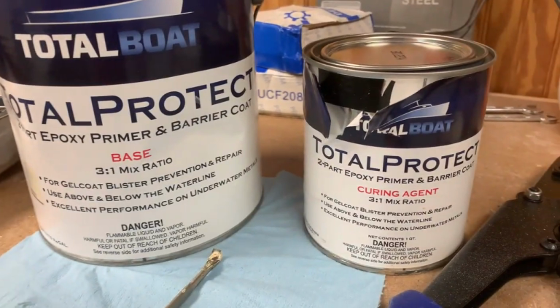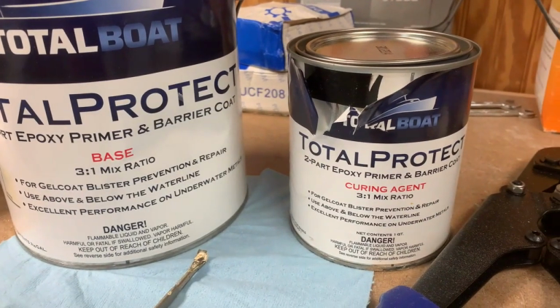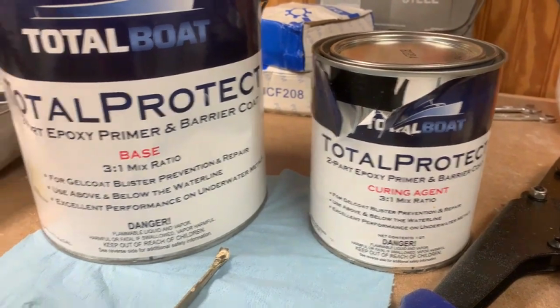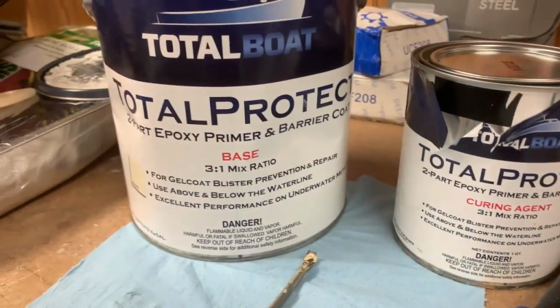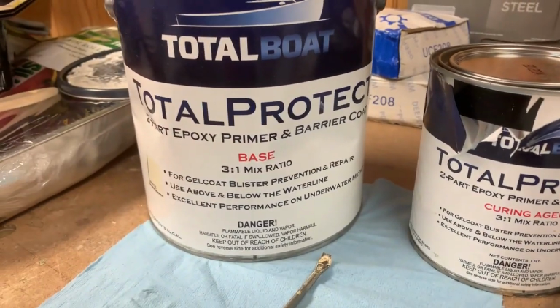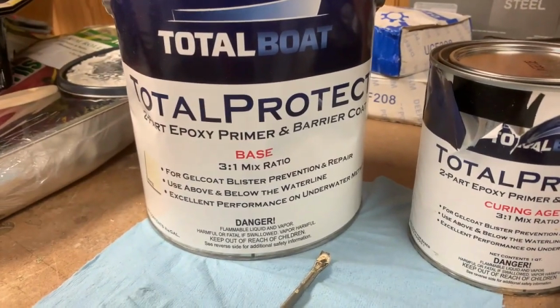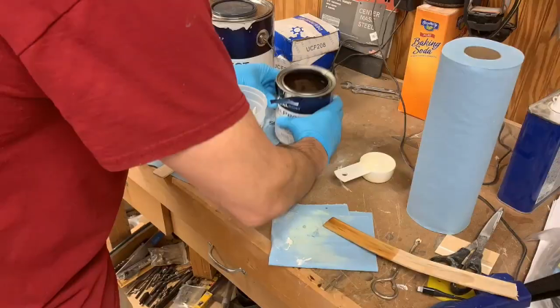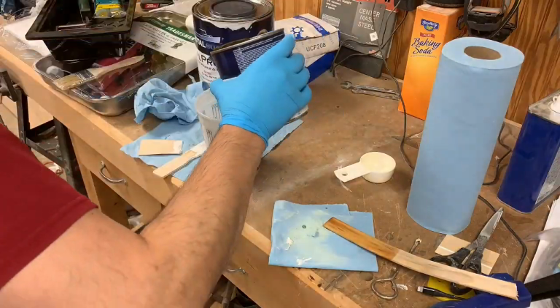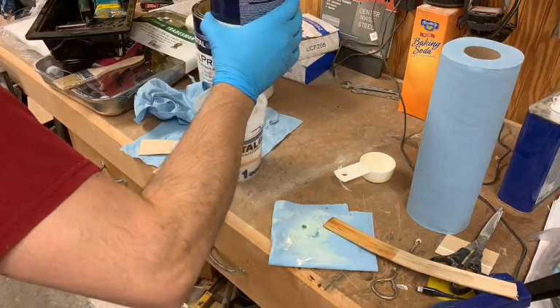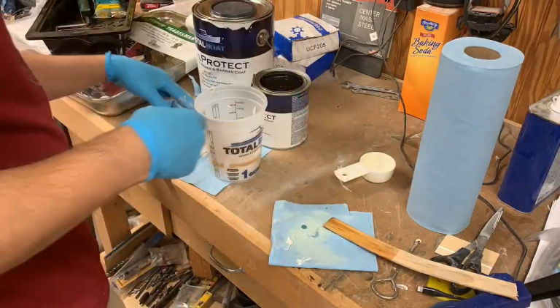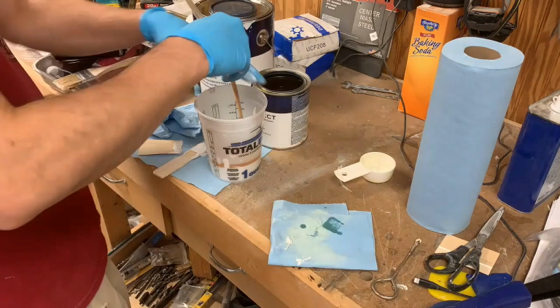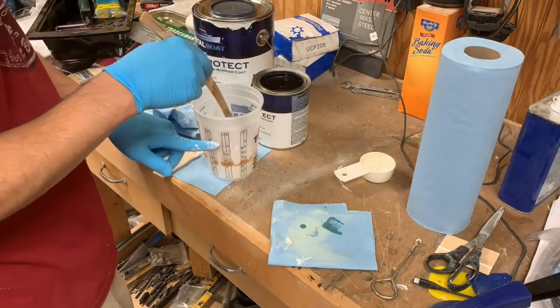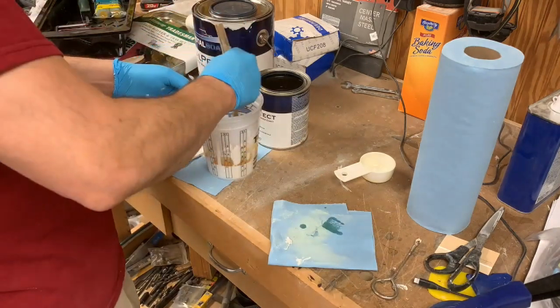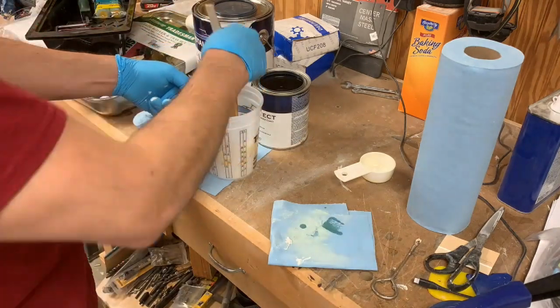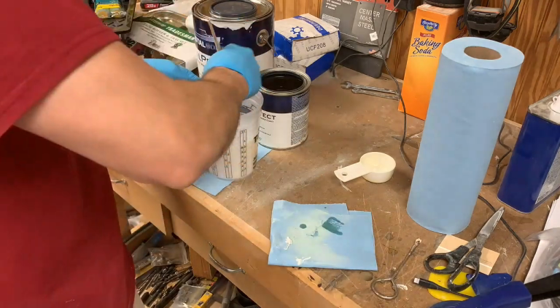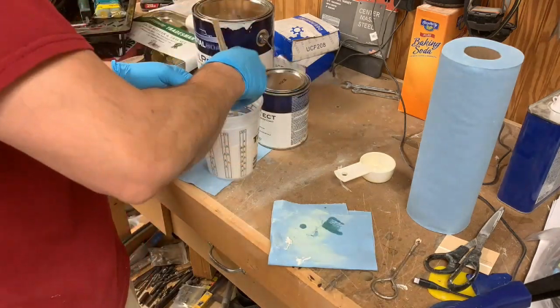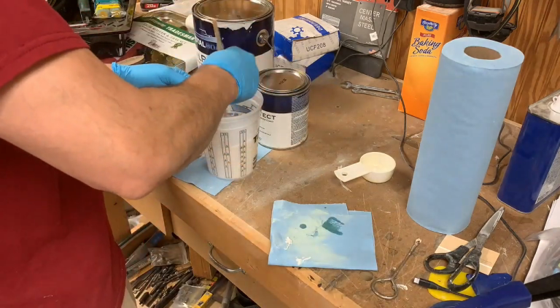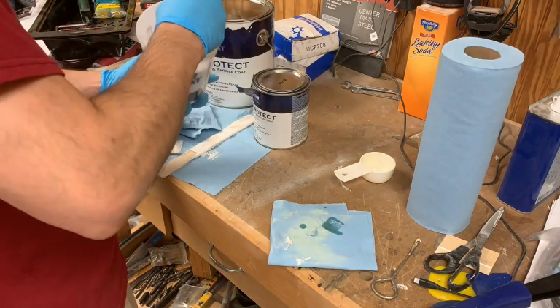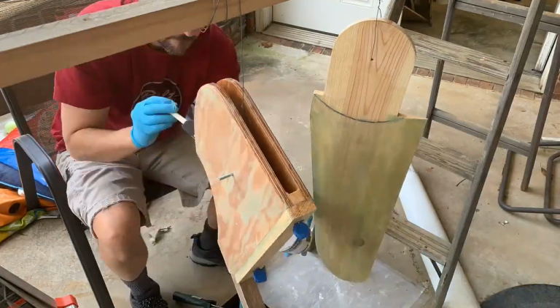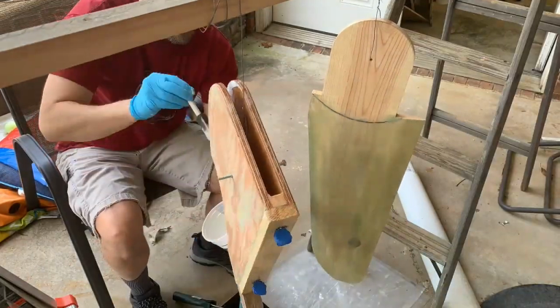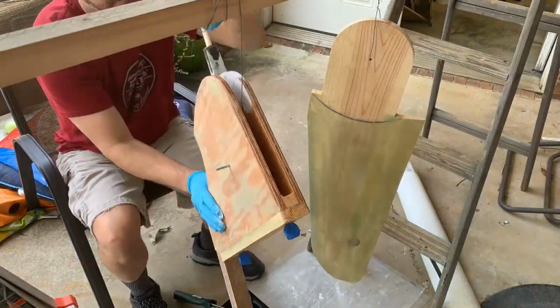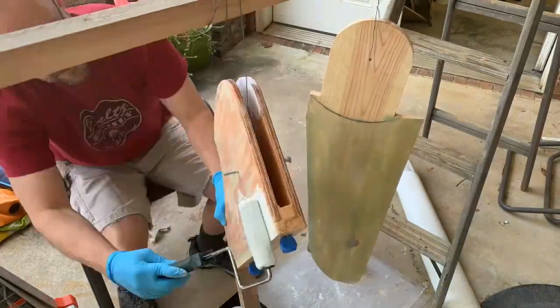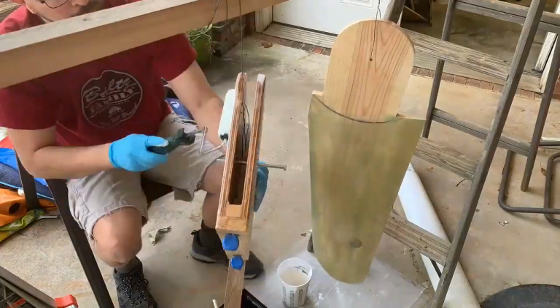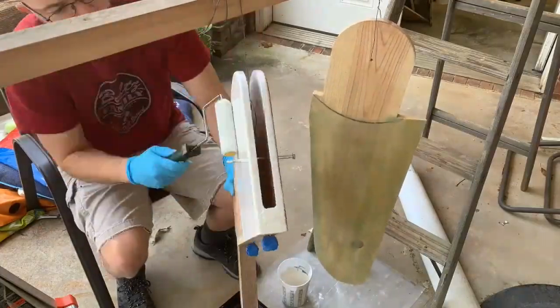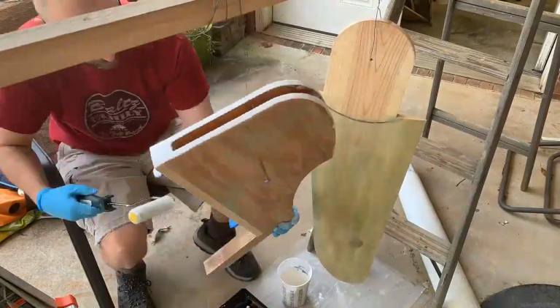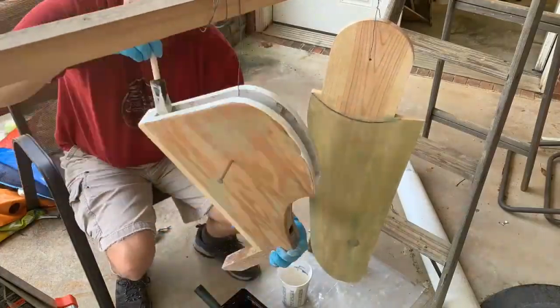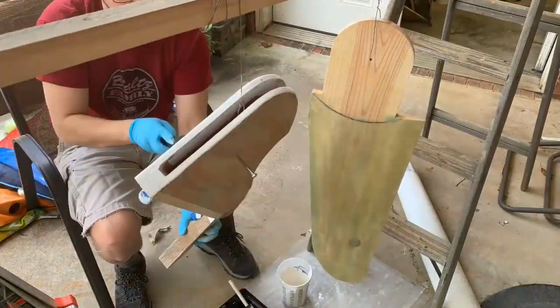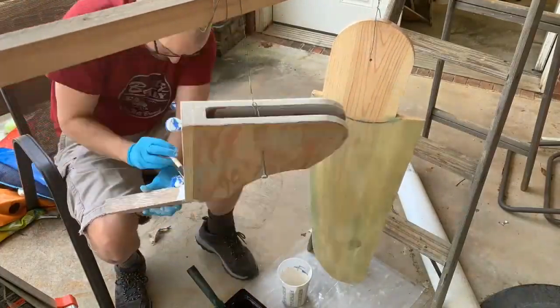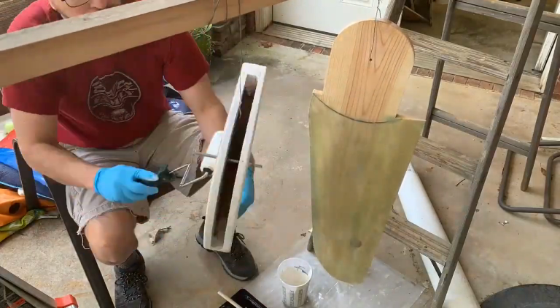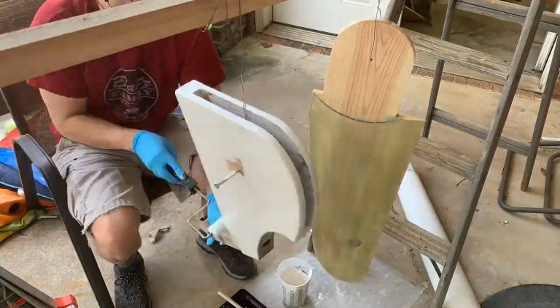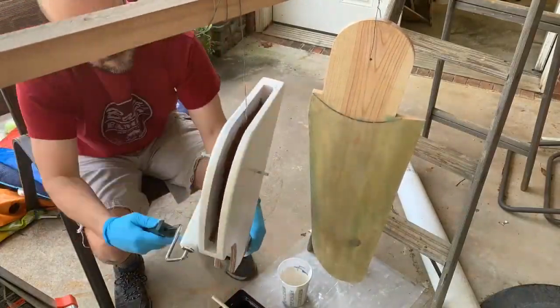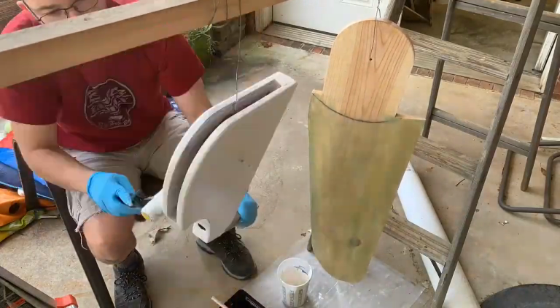For primer I'm going to use this Total Protect barrier coat system. It is a two-part epoxy primer that you mix up in a 3-to-1 ratio. This stuff was really thick but it went on evenly and I was pleased with the coverage.